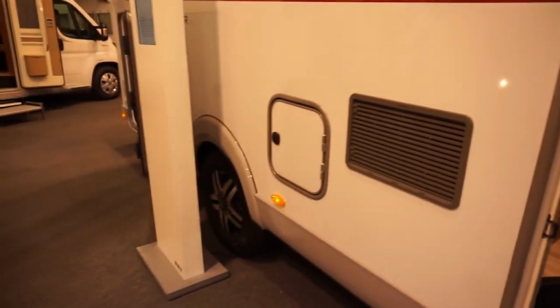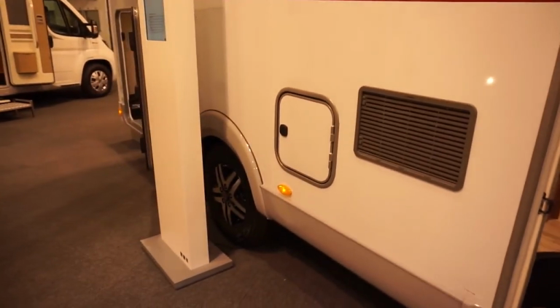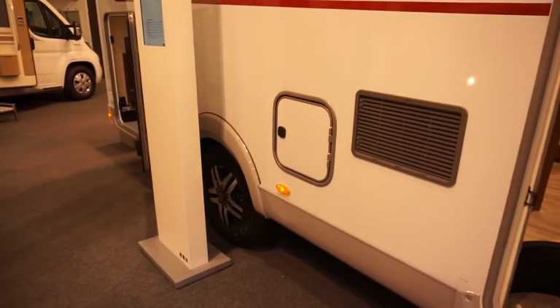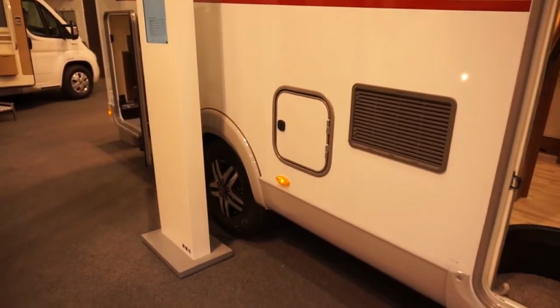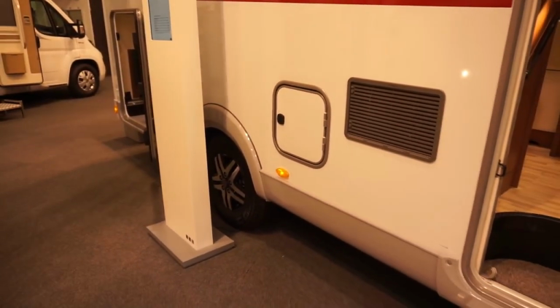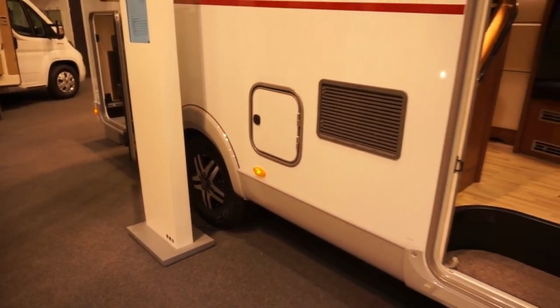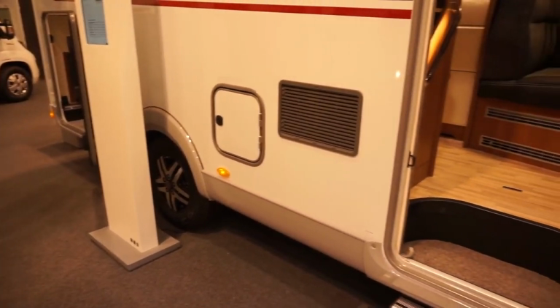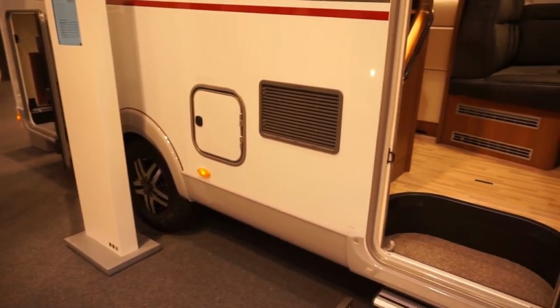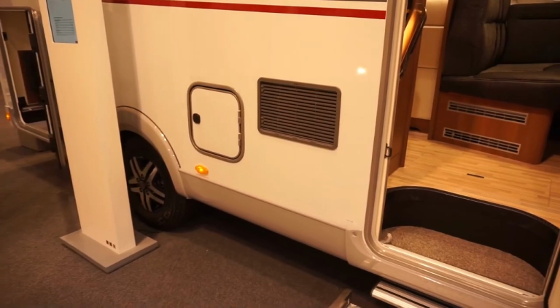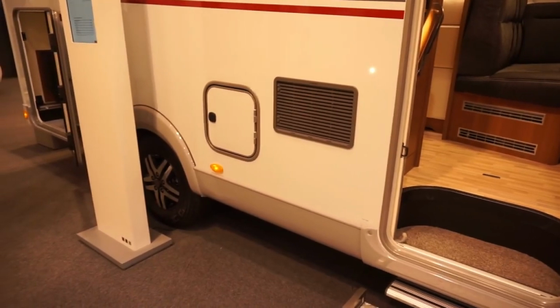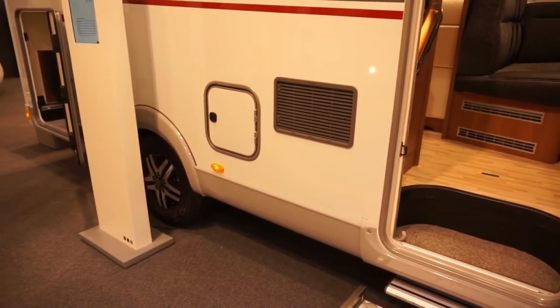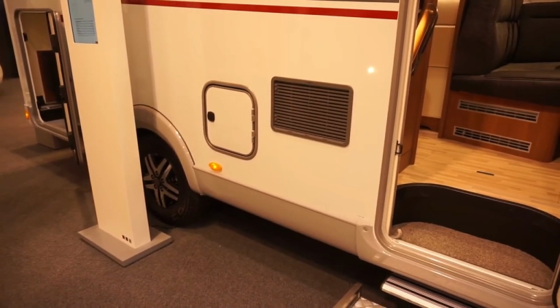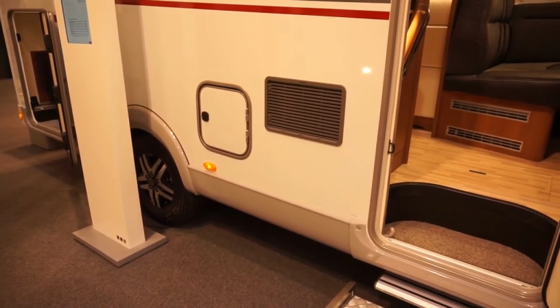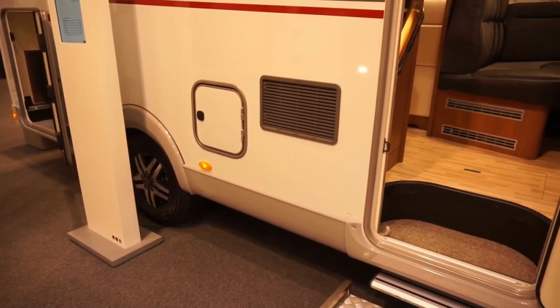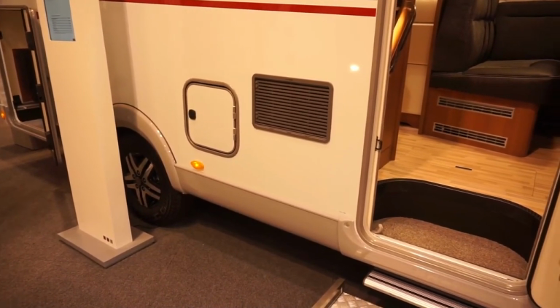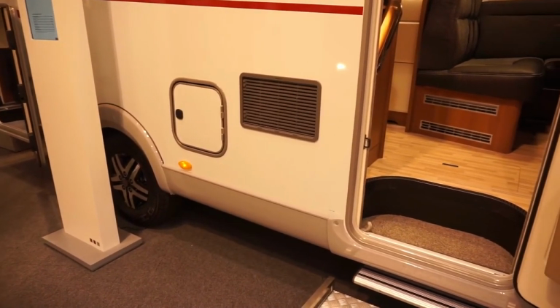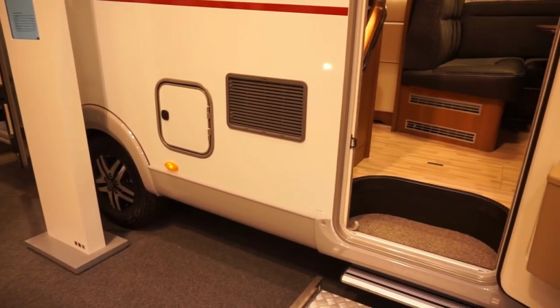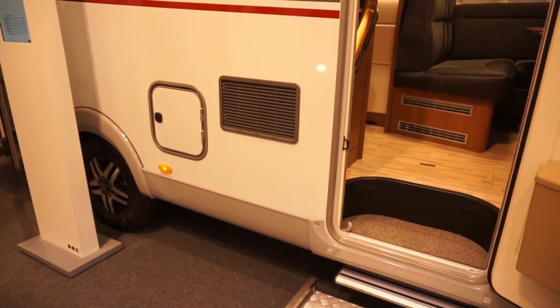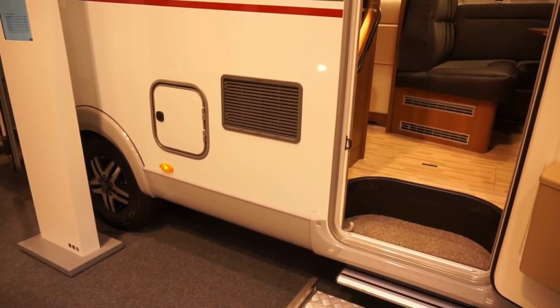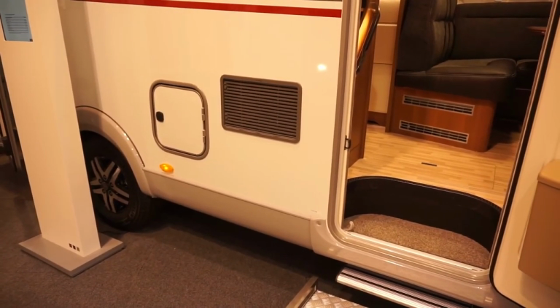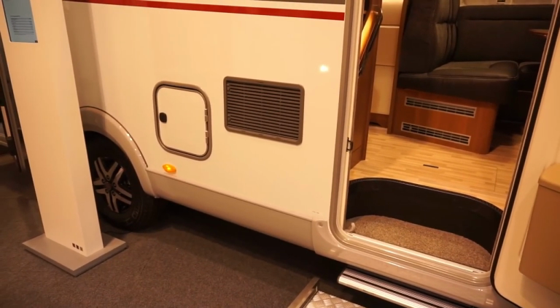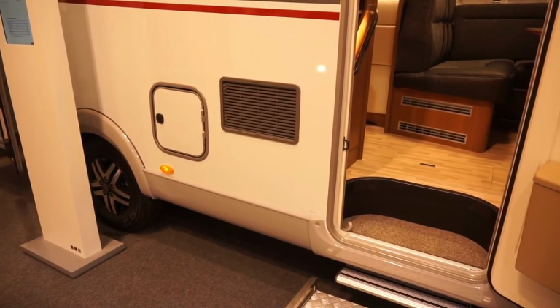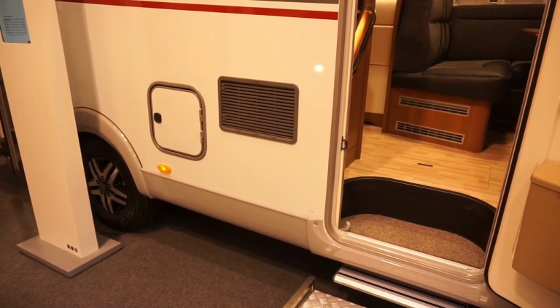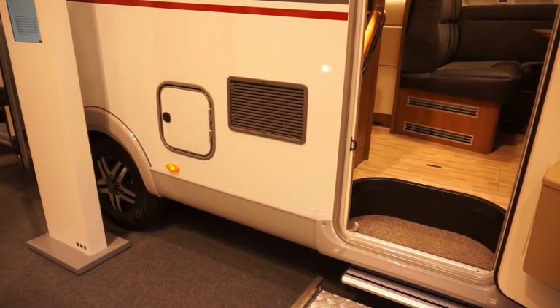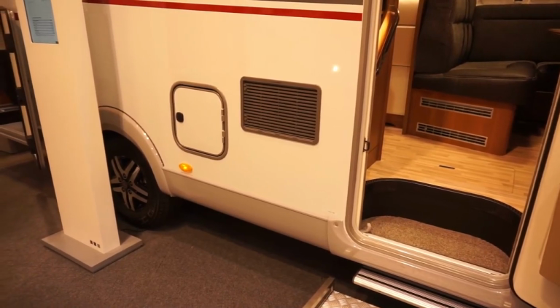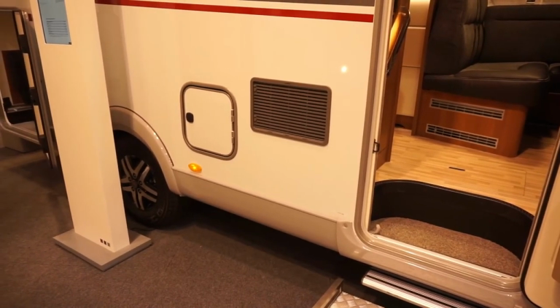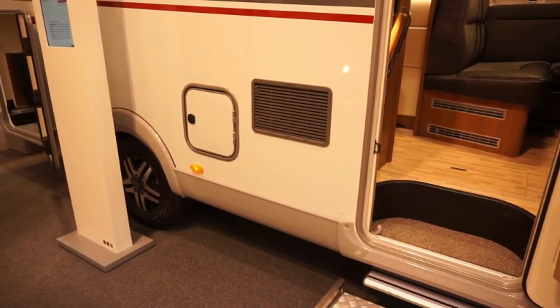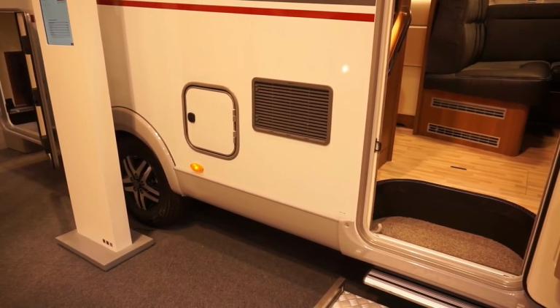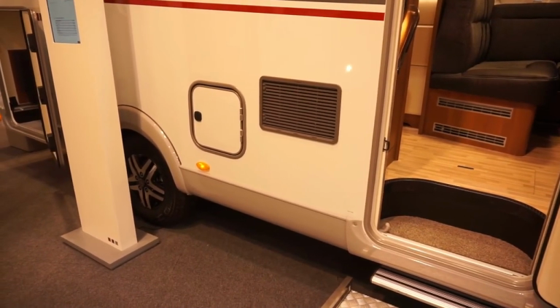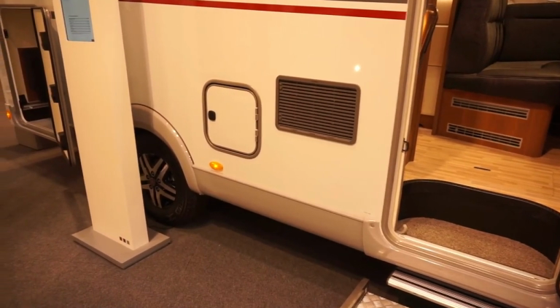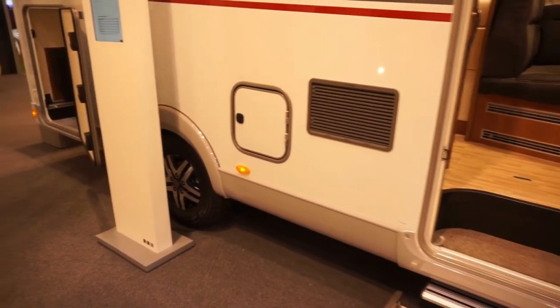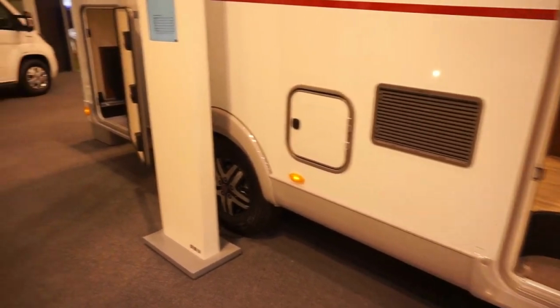That's the top for the toilet, and next to the toilet cassette is the grill for the fridge.